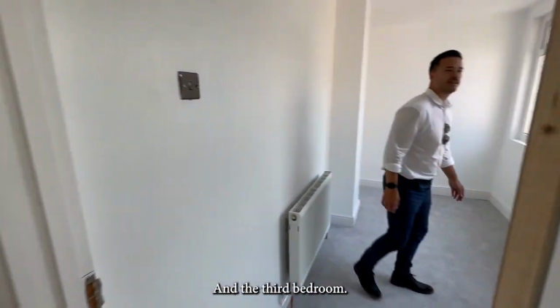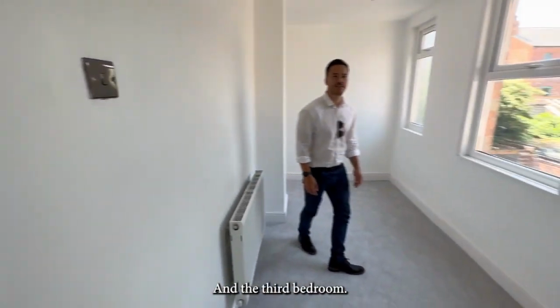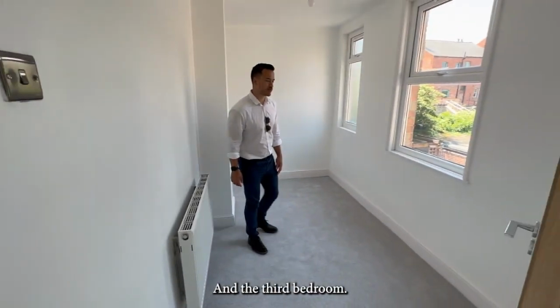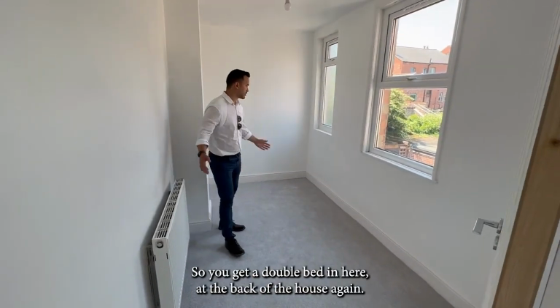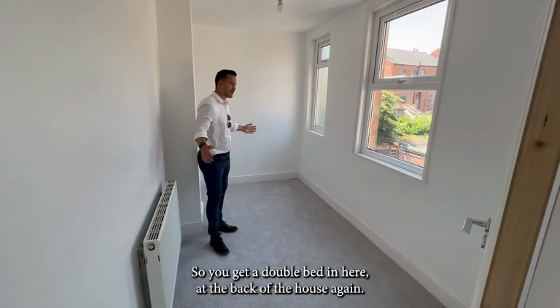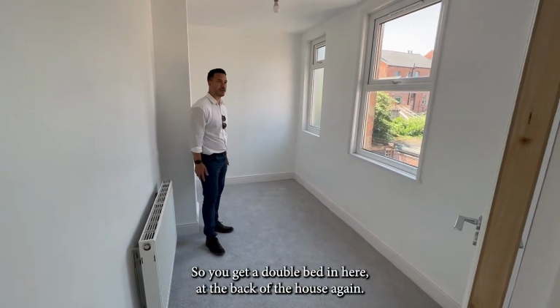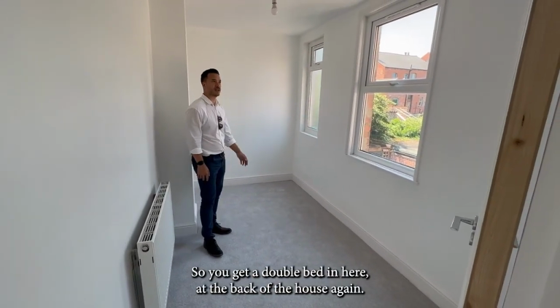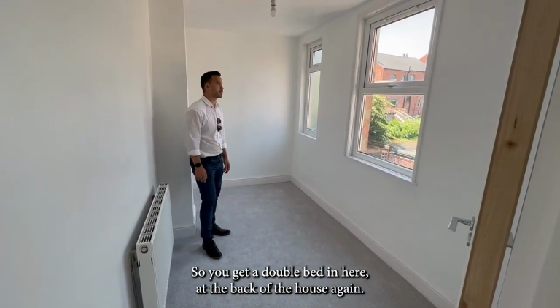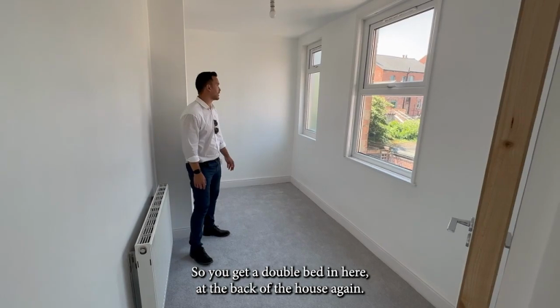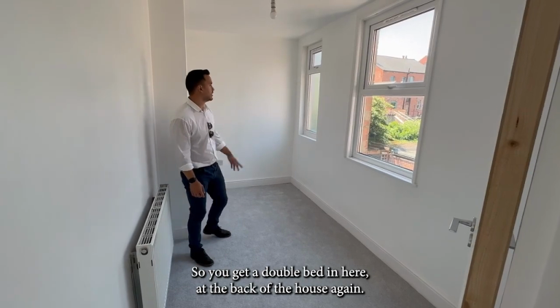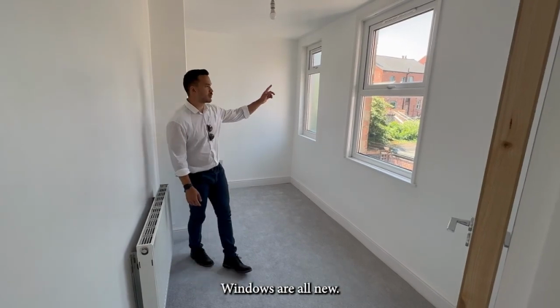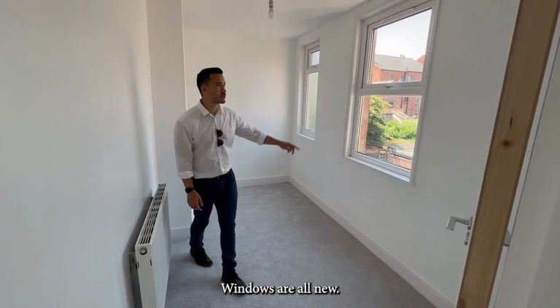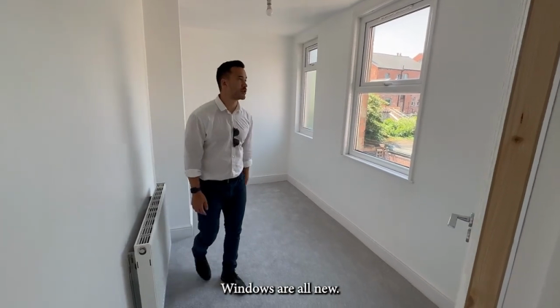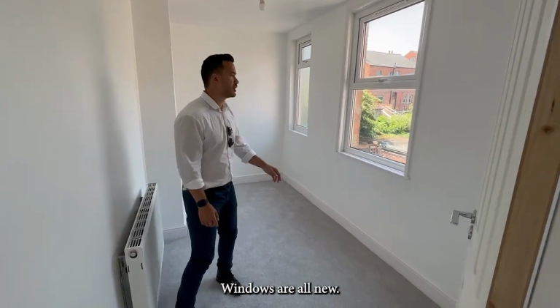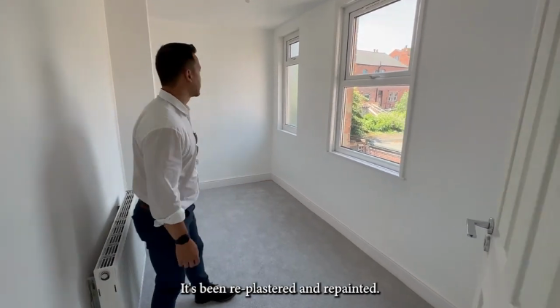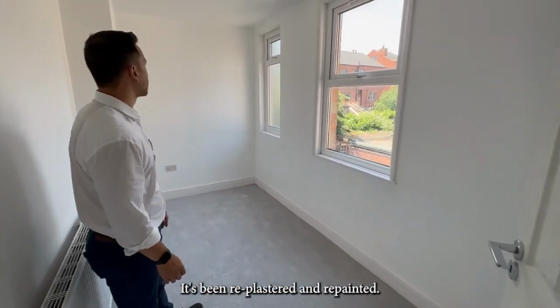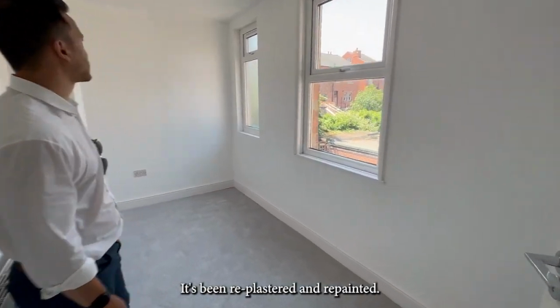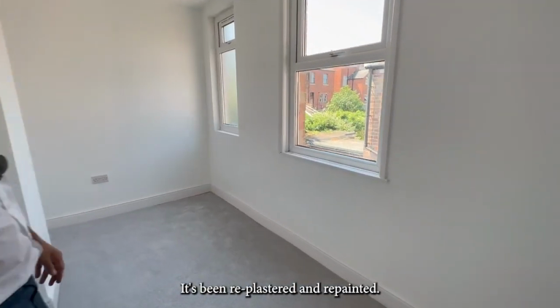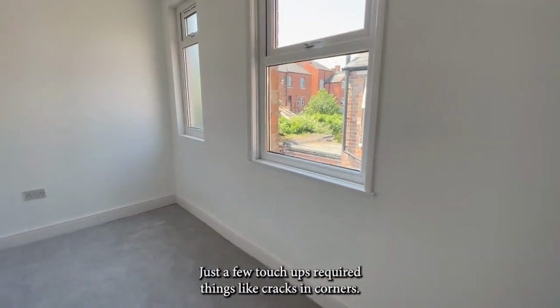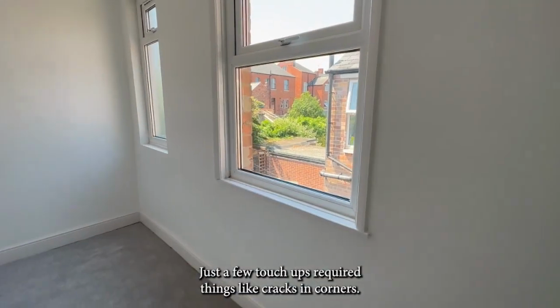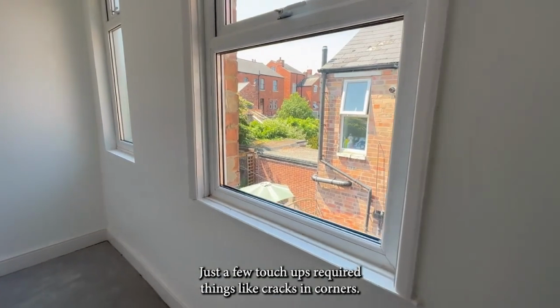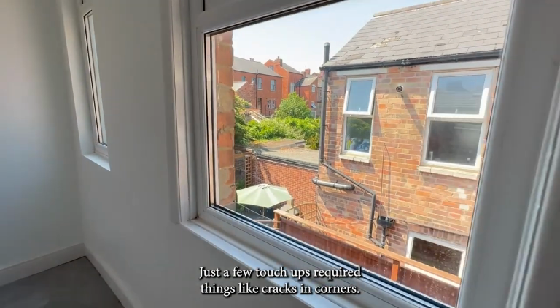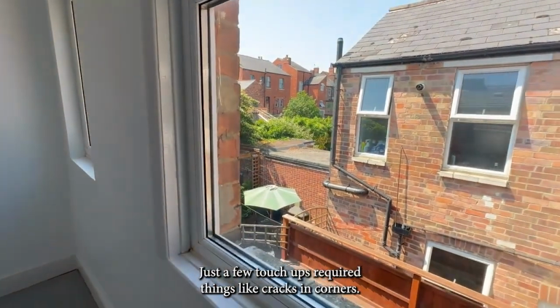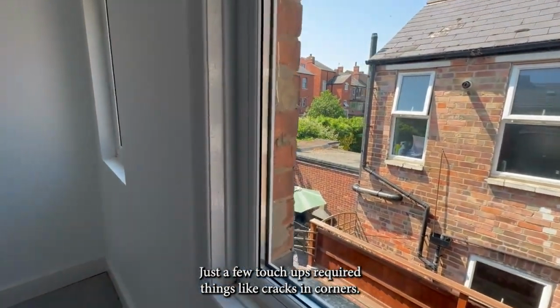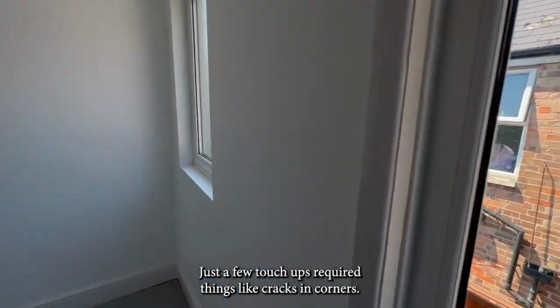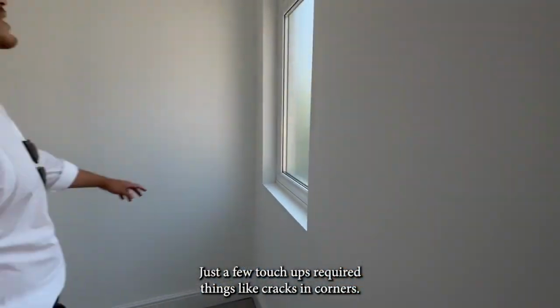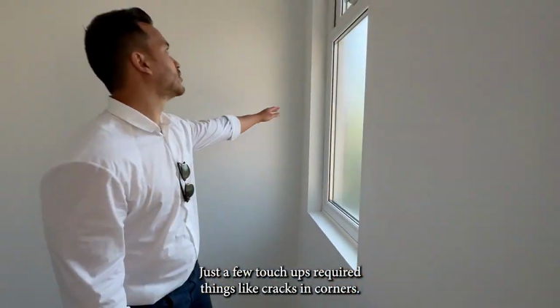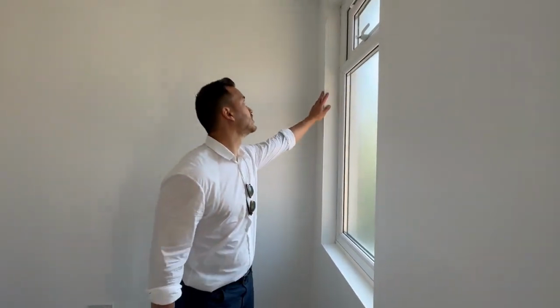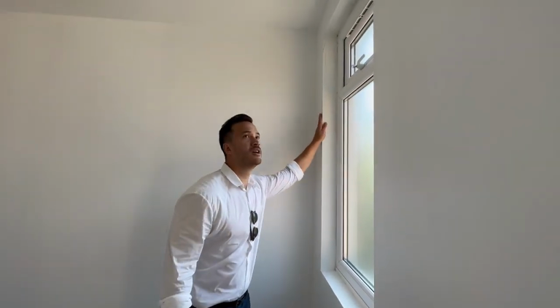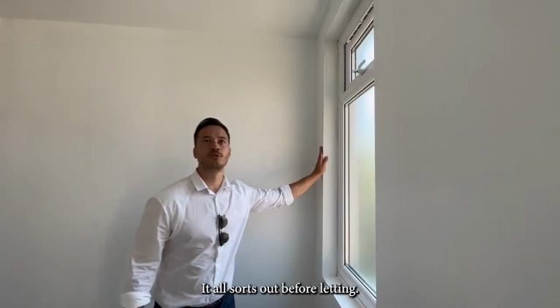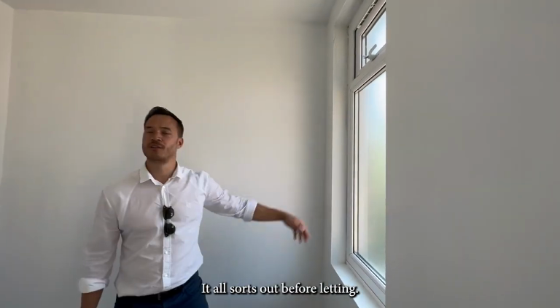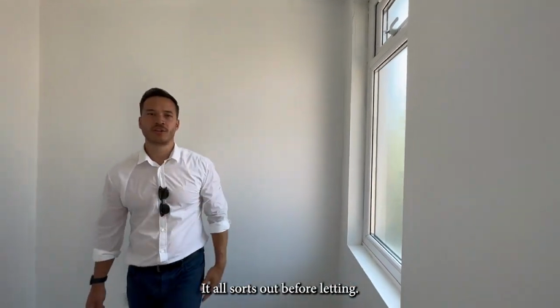And the next bedroom — you can get a double bed in here, it's at the back of the house. The windows are all new. We've plastered and repainted; just a few touch-ups required — things like cracks in corners — all sorted out before letting.